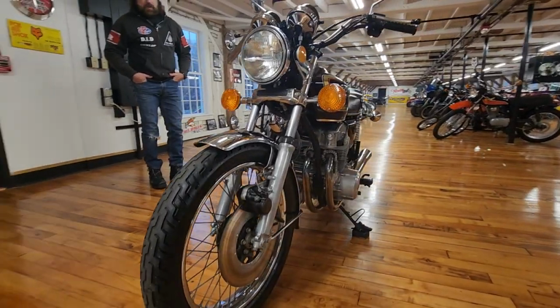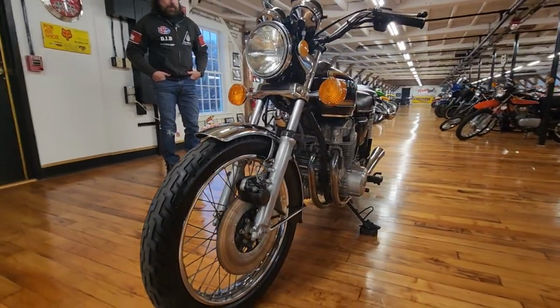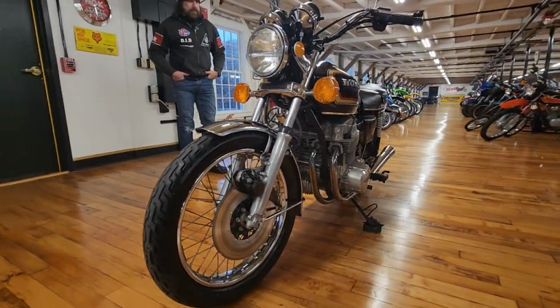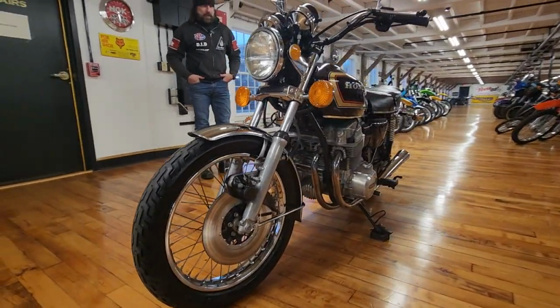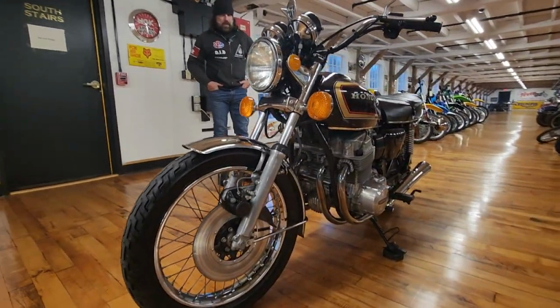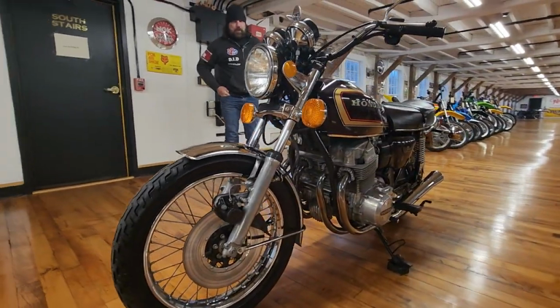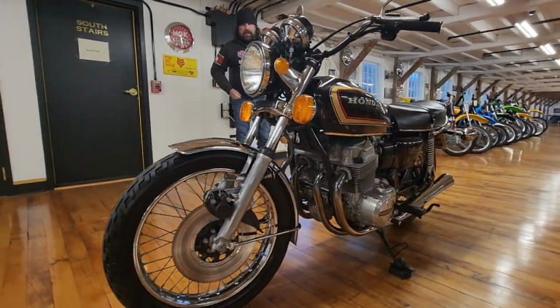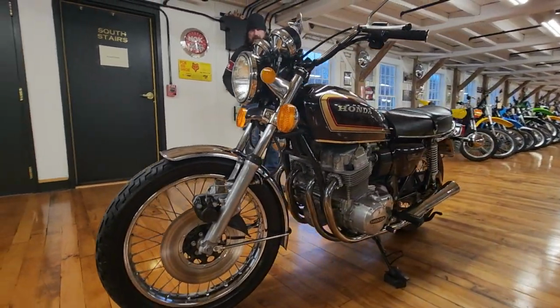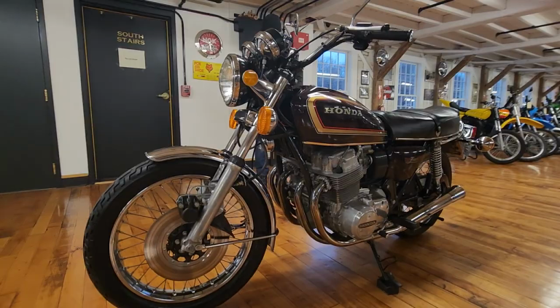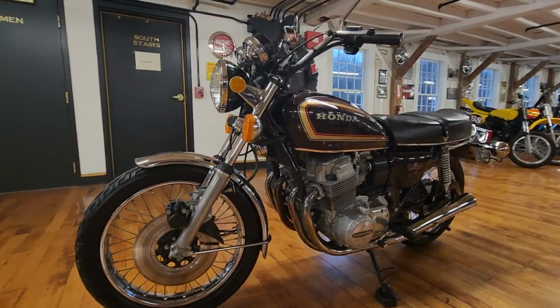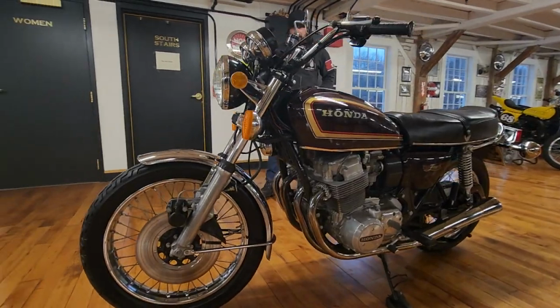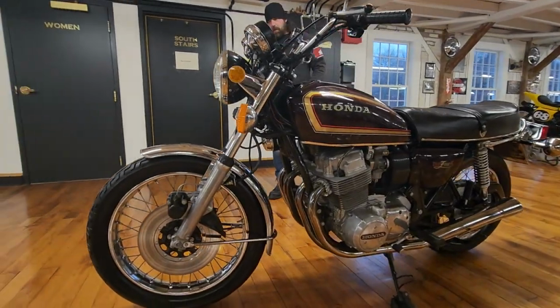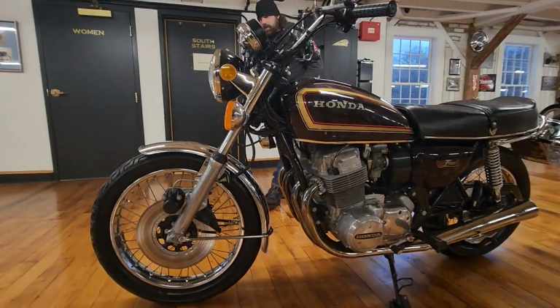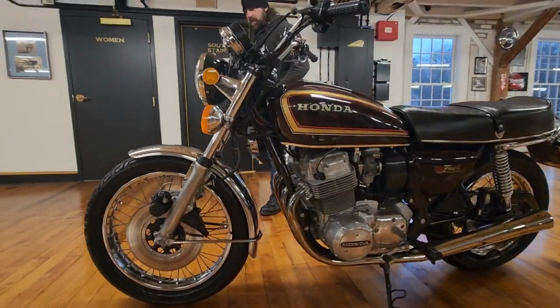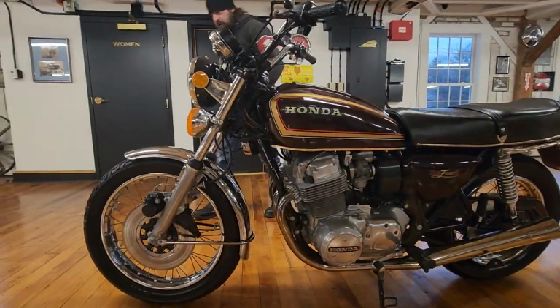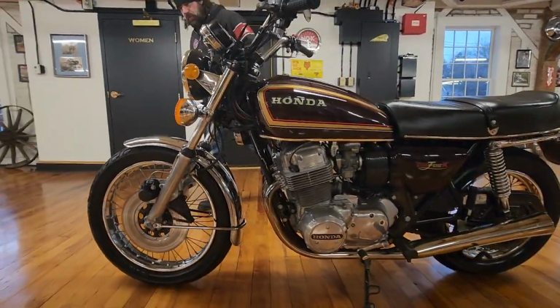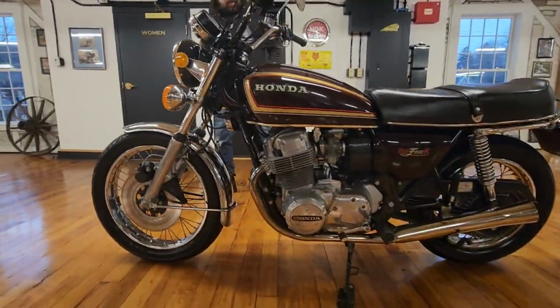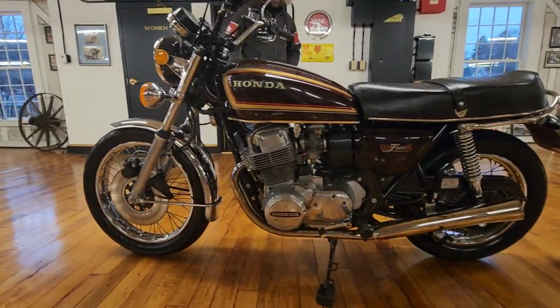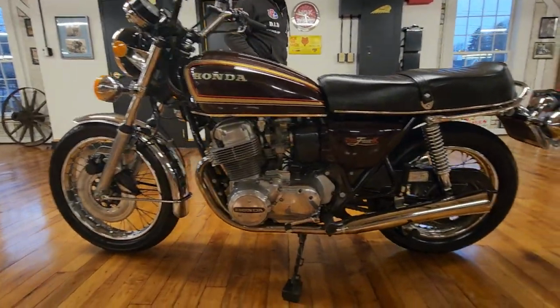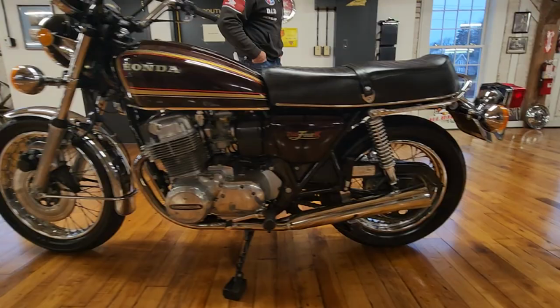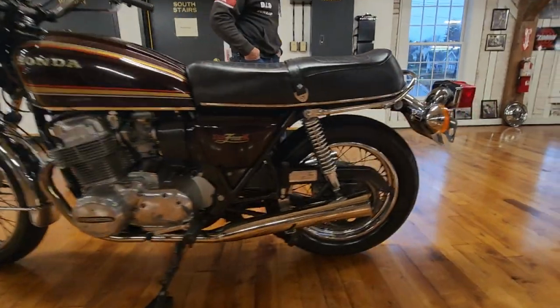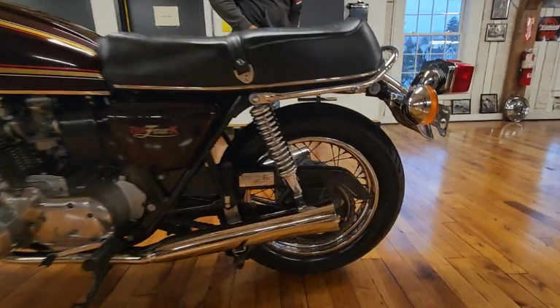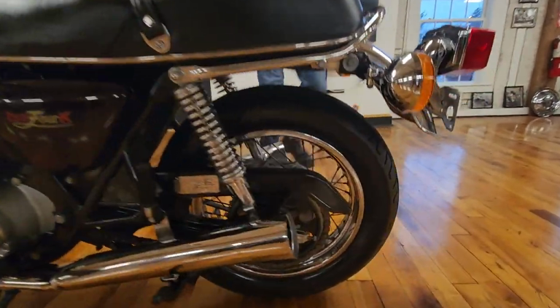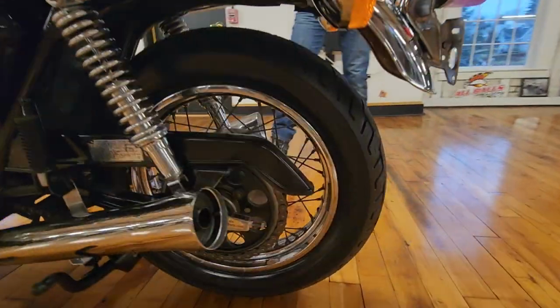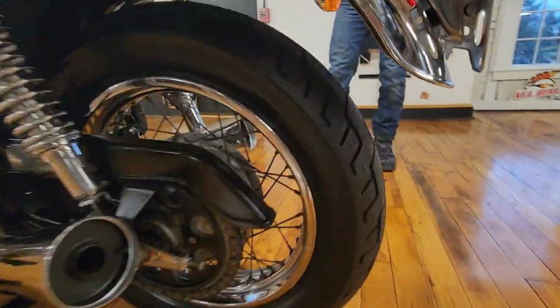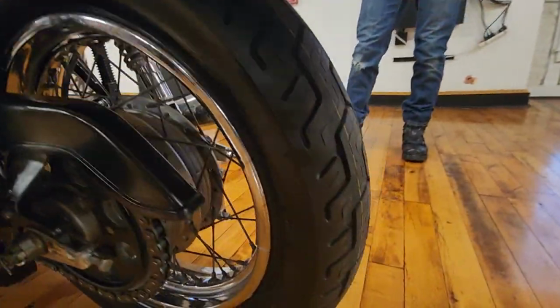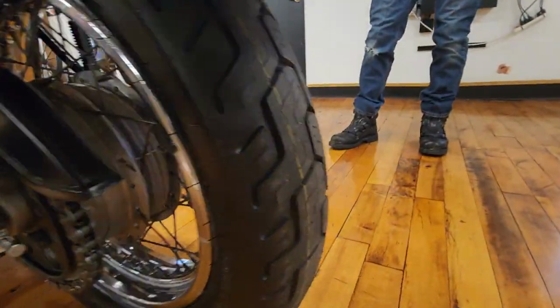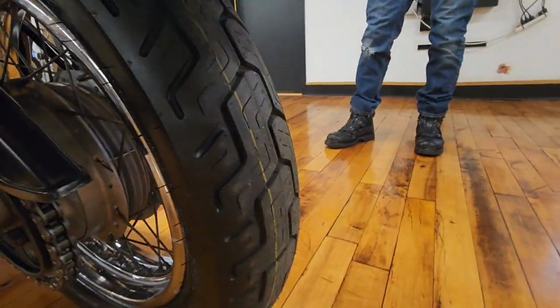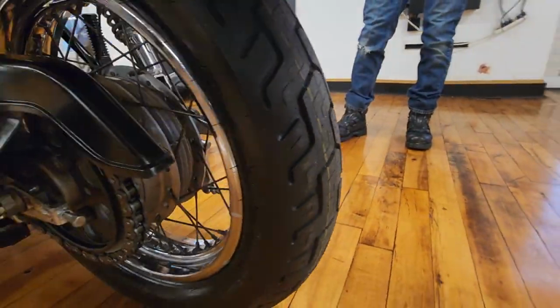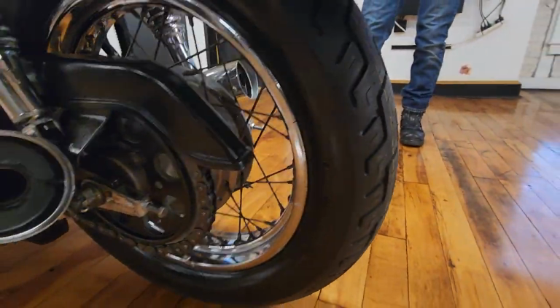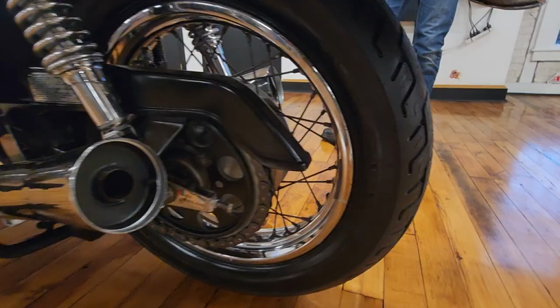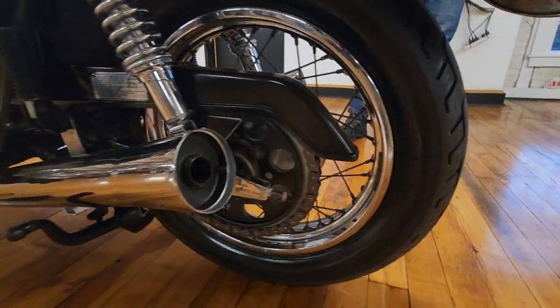Just a beautiful piece. It's been gone through mechanically and cosmetically here at Kaplan Cycles. It's got a new set of Dunlop tires on it — the rear tire we just put on the other day, it's got less than a mile on it. It's never been on the street, just driven in the museum here.